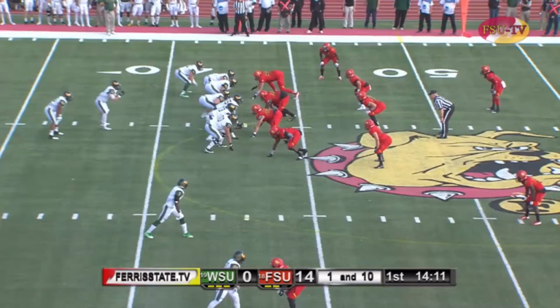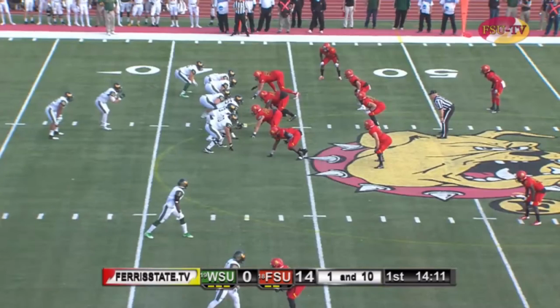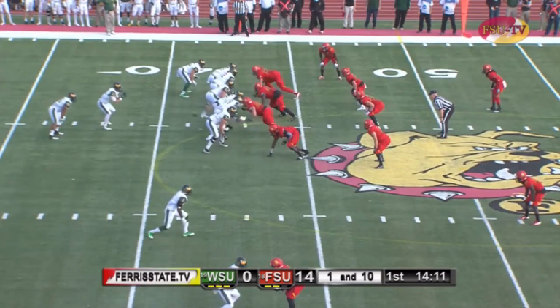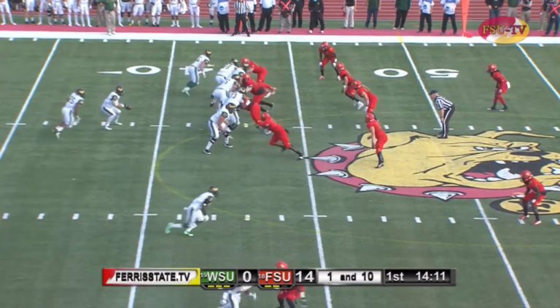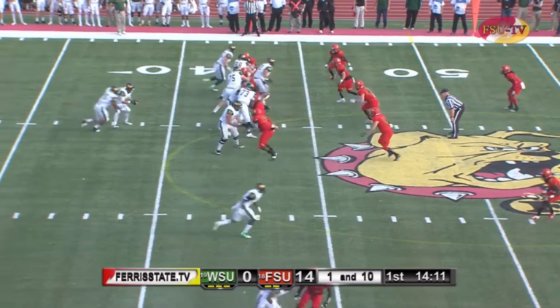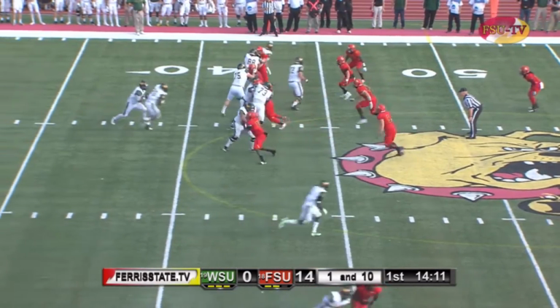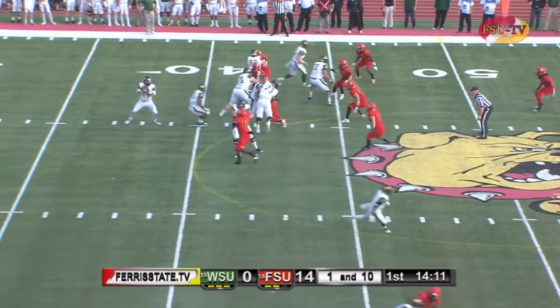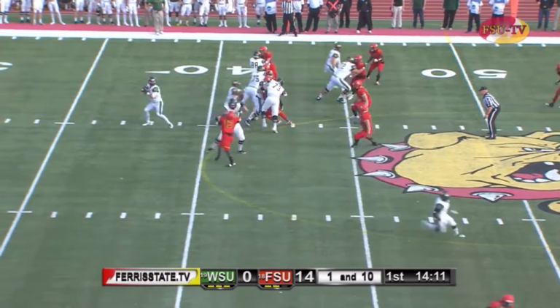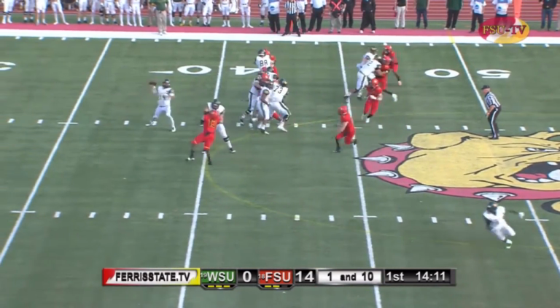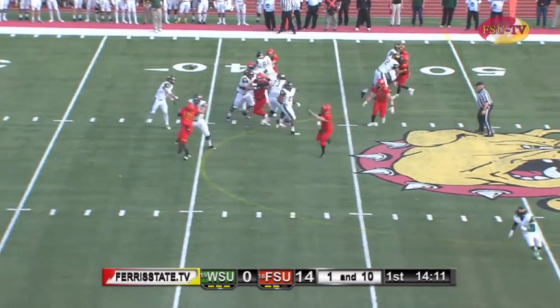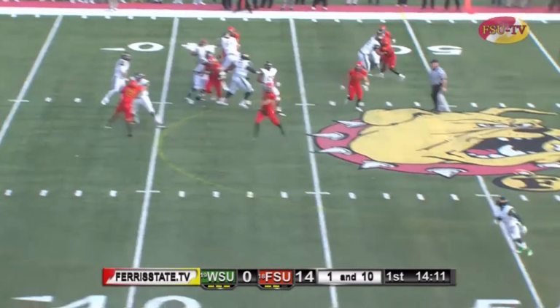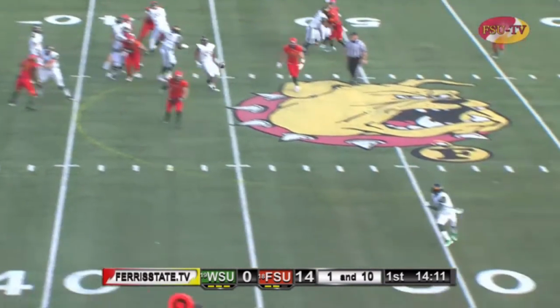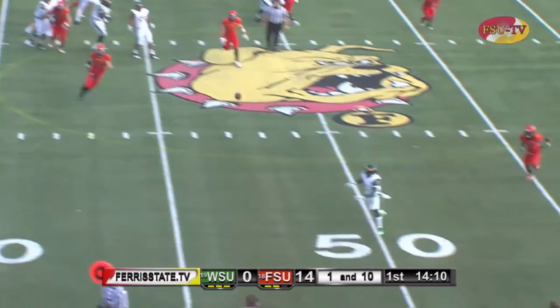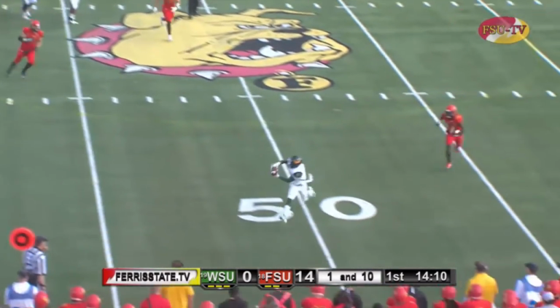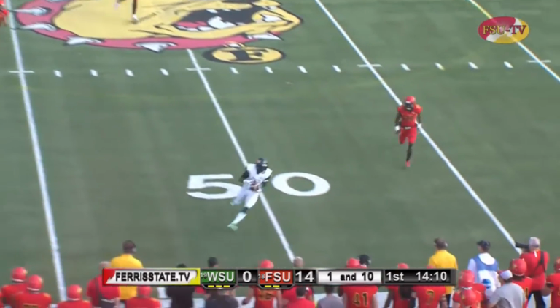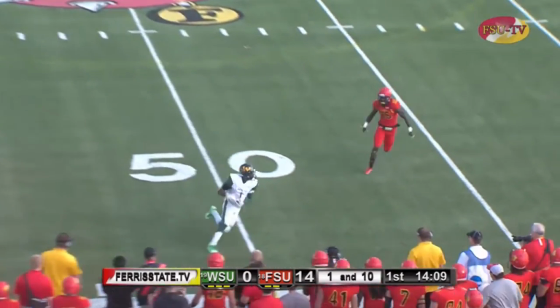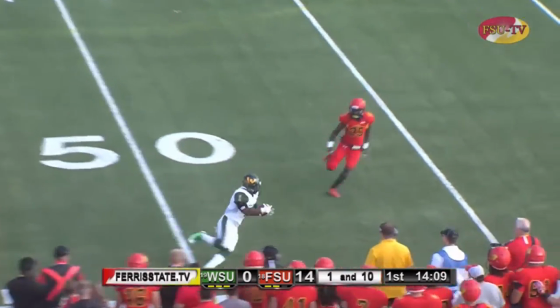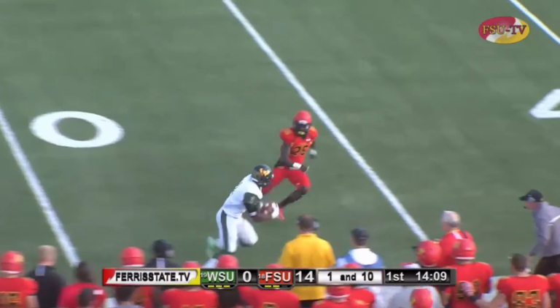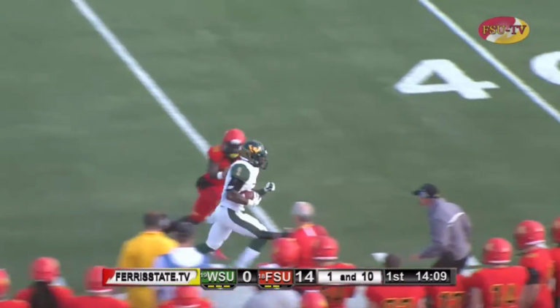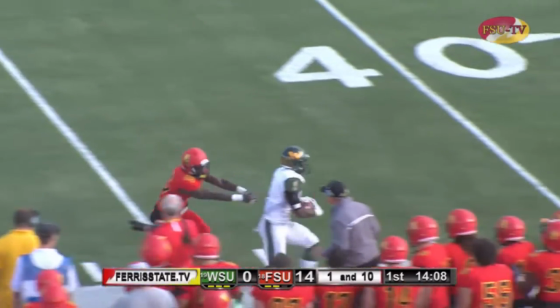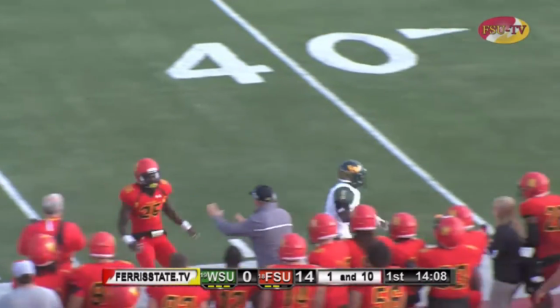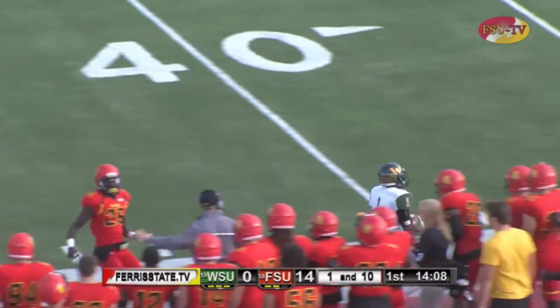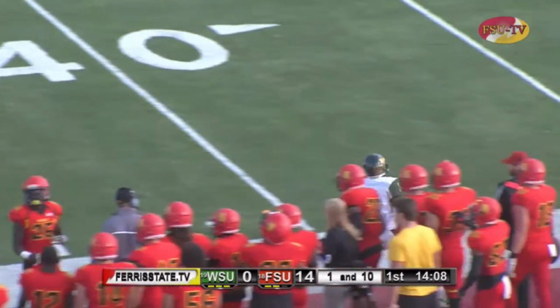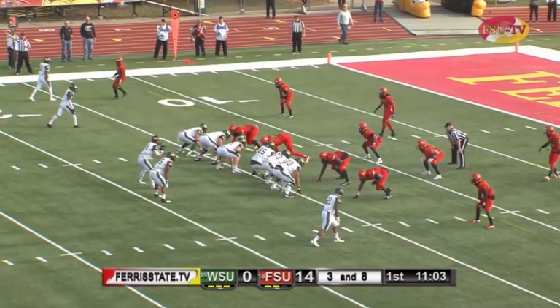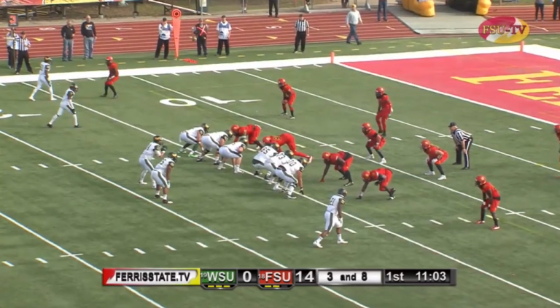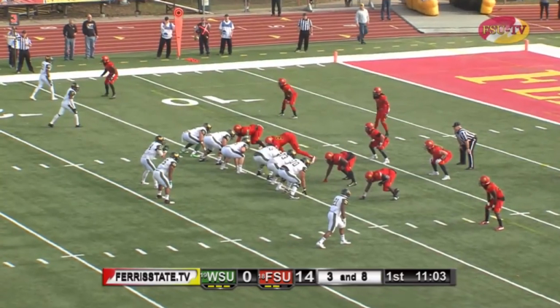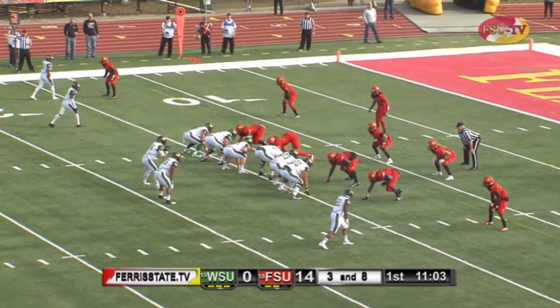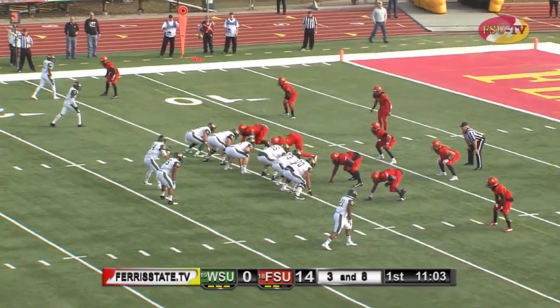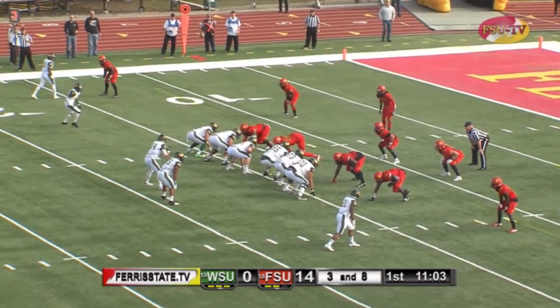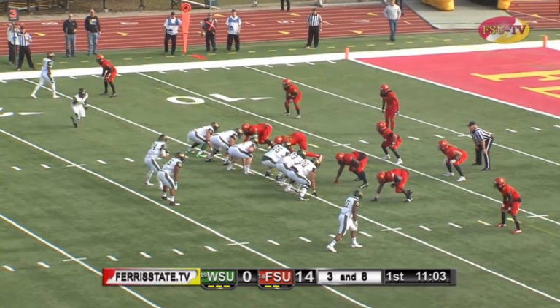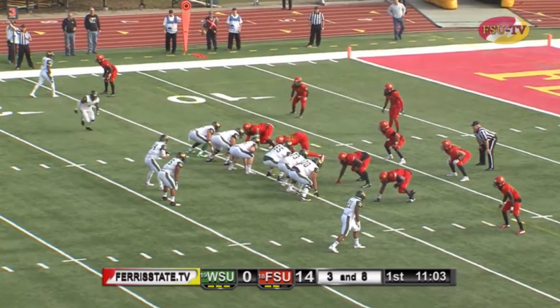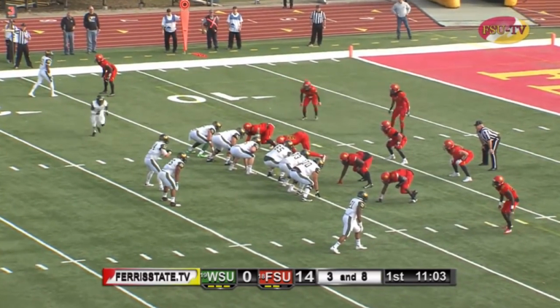Brown lined up right side here and they'll fake the give to Brown. Zazula to the outside, looking near side for Hicks and caught into Bulldog territory. Brown in the backfield from the 14-yard line.